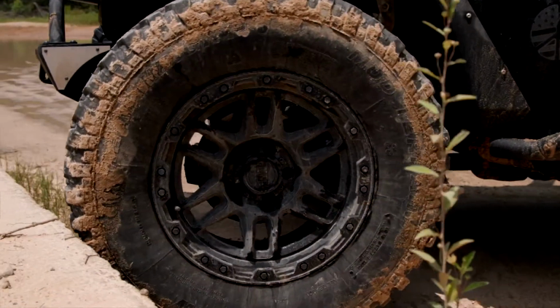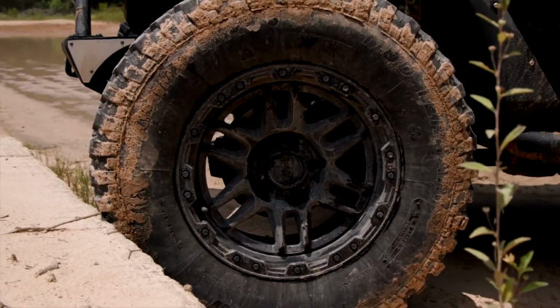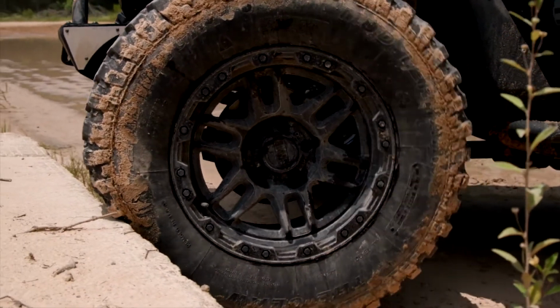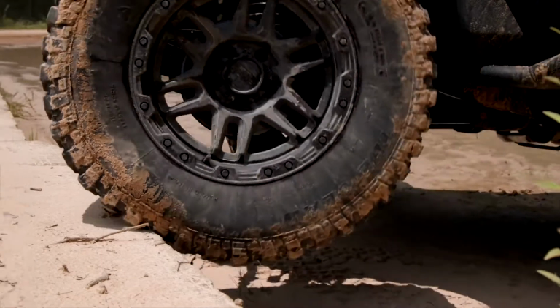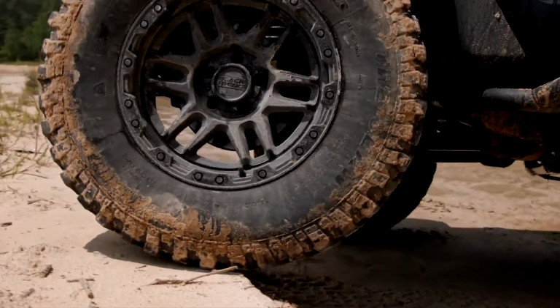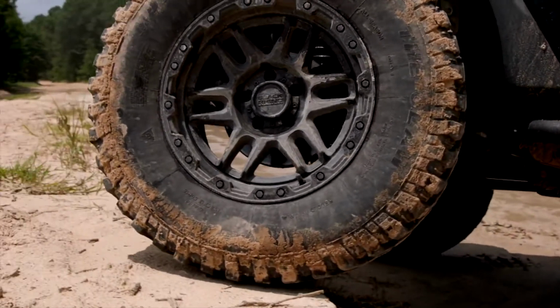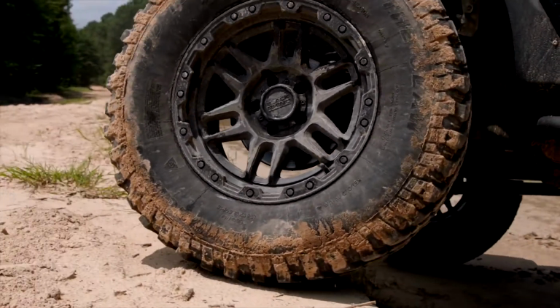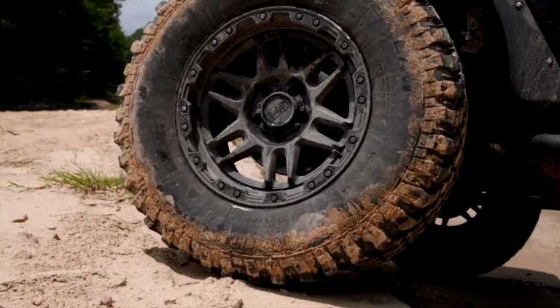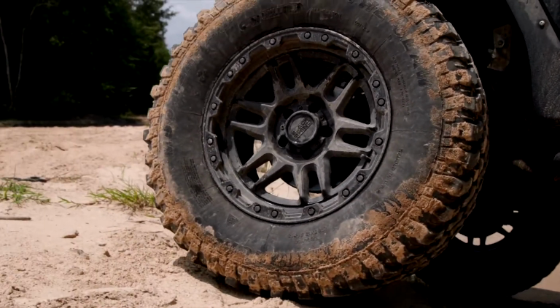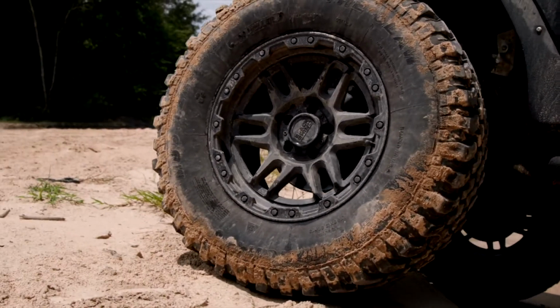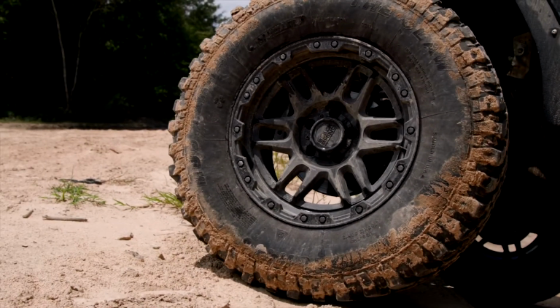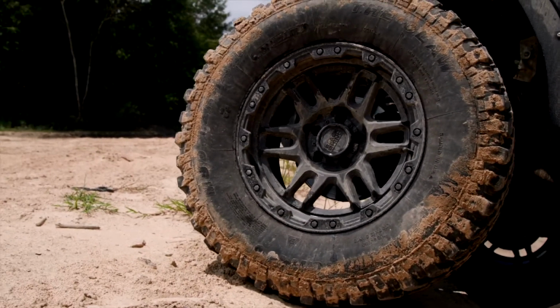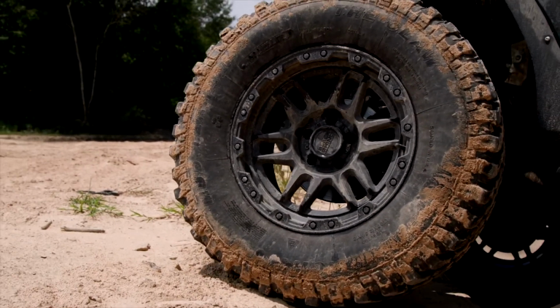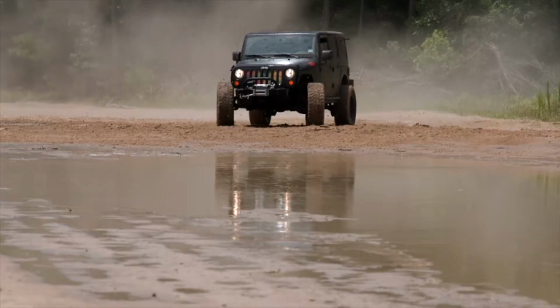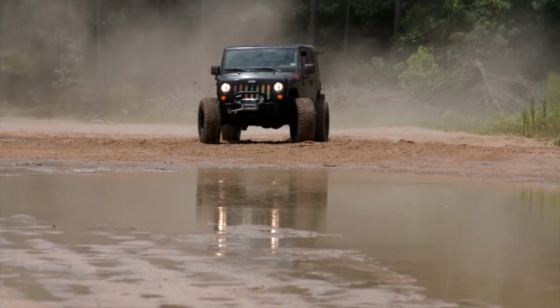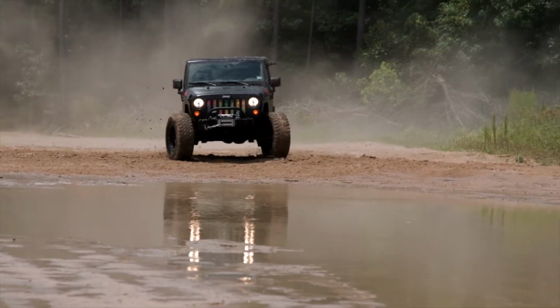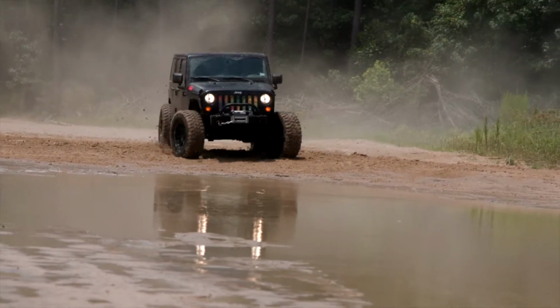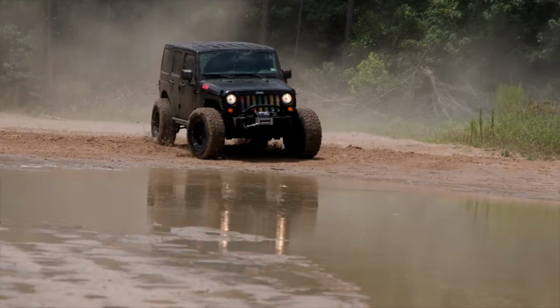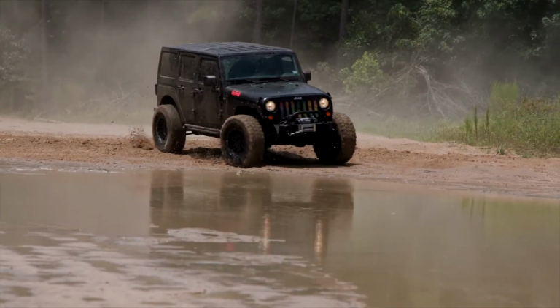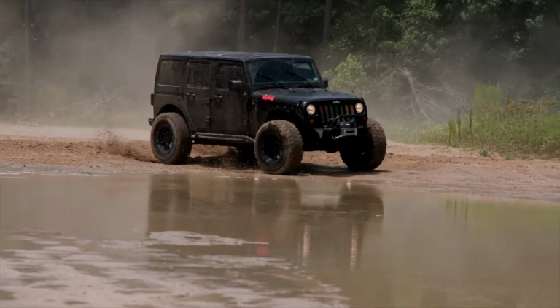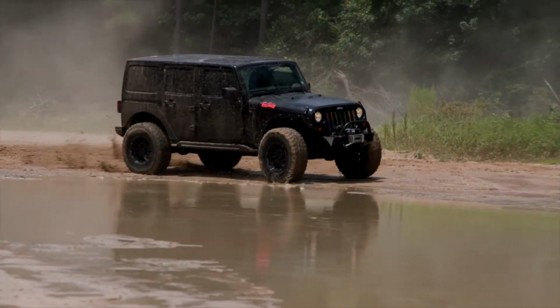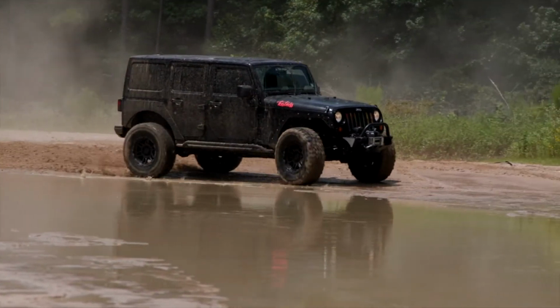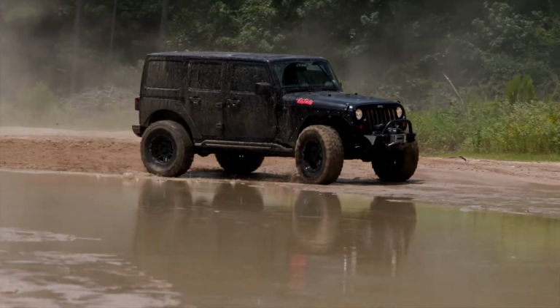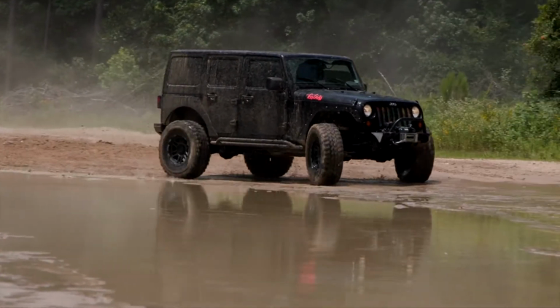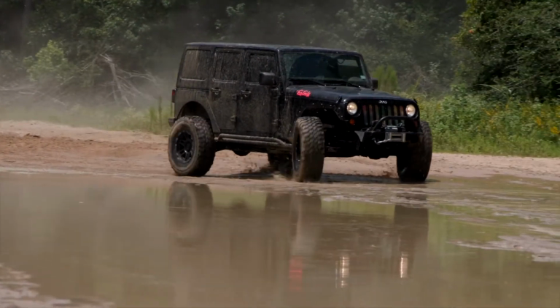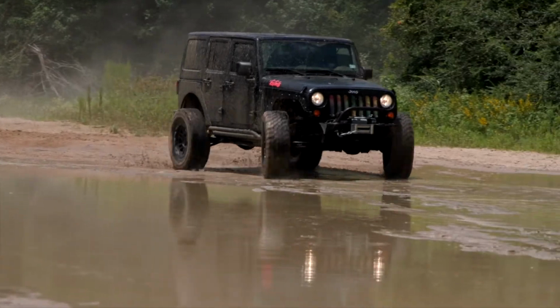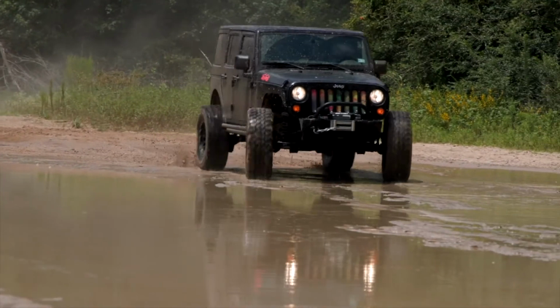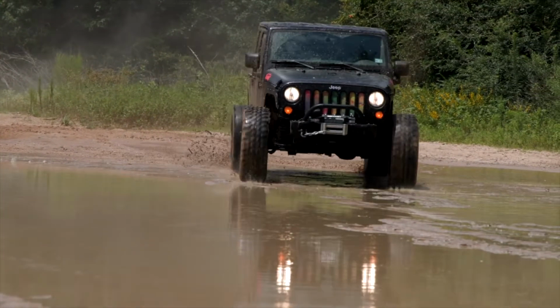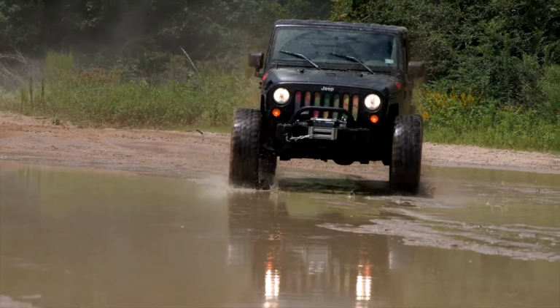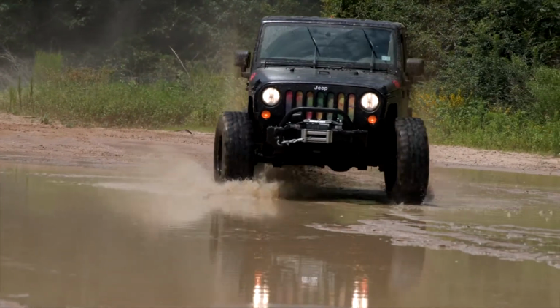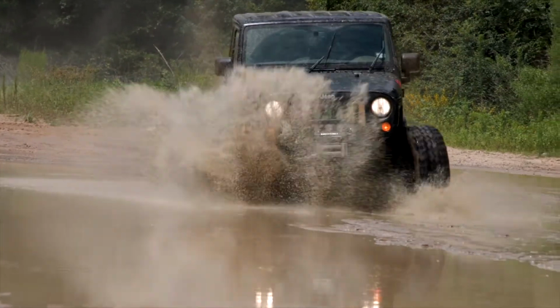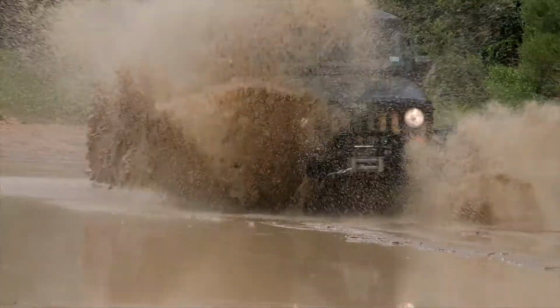UV exposure also creates minor imperfections like tread cracking and splitting. This can happen before the use of 3/32nds of tread, as tires in direct sun can wear without mileage. This is common on many premier brands too.